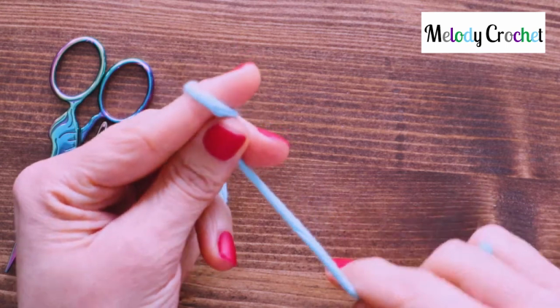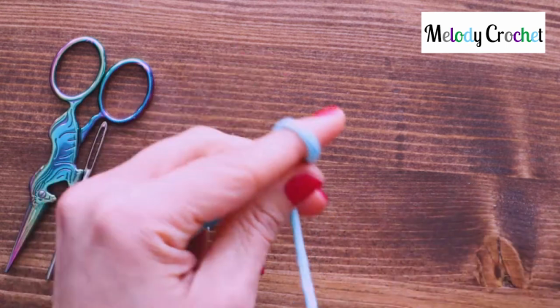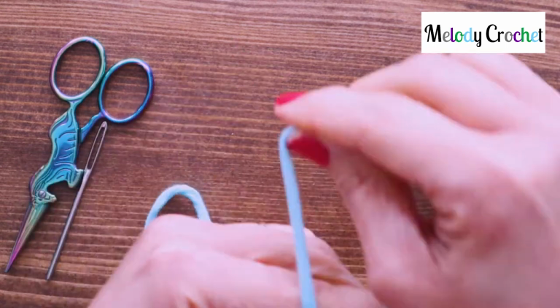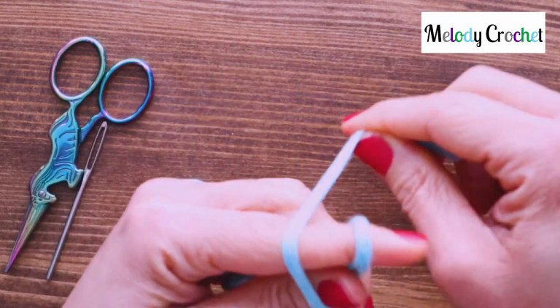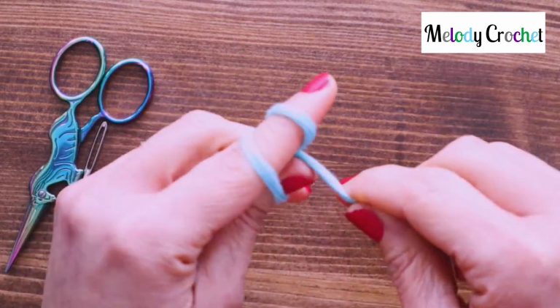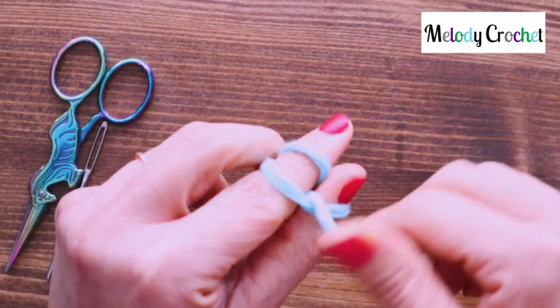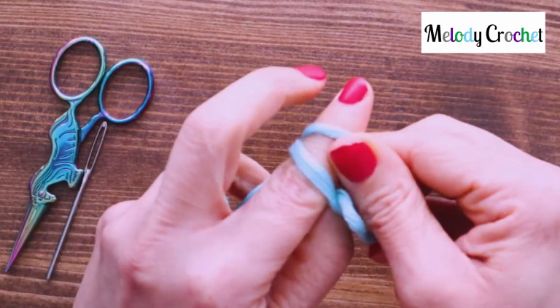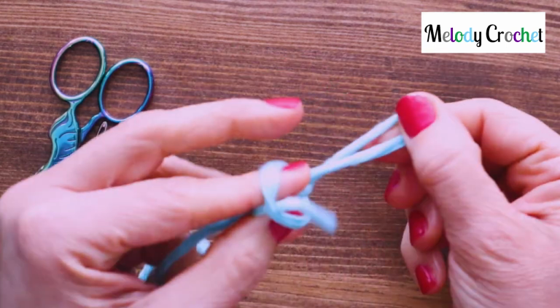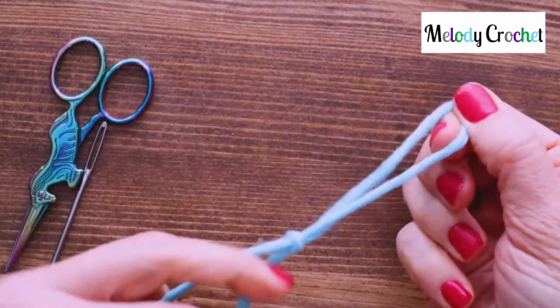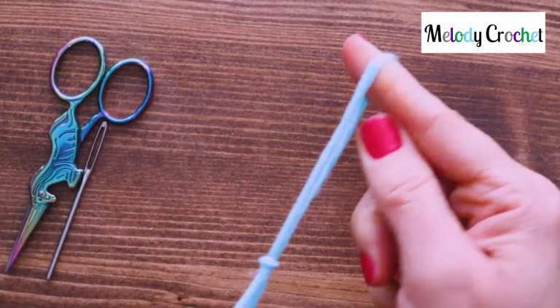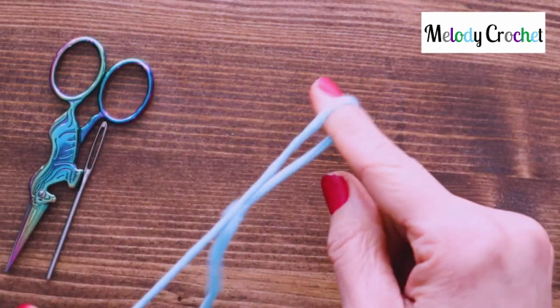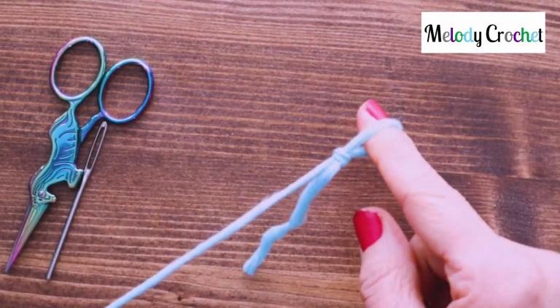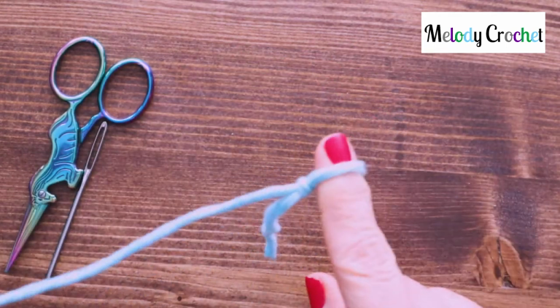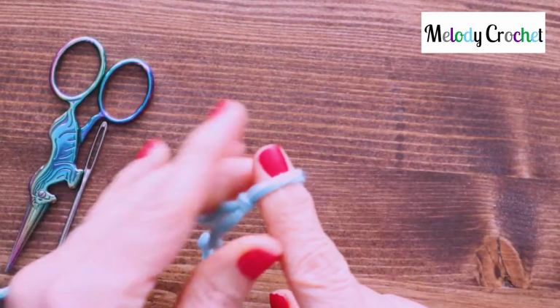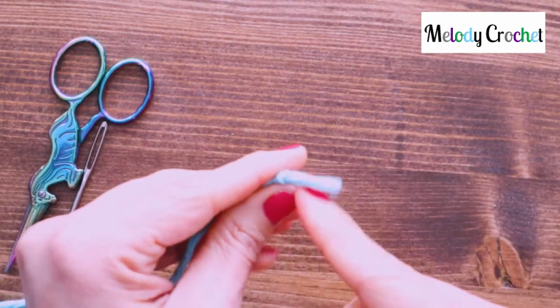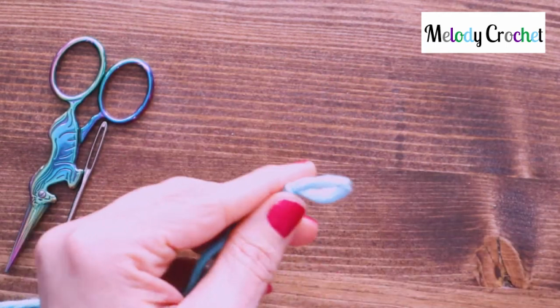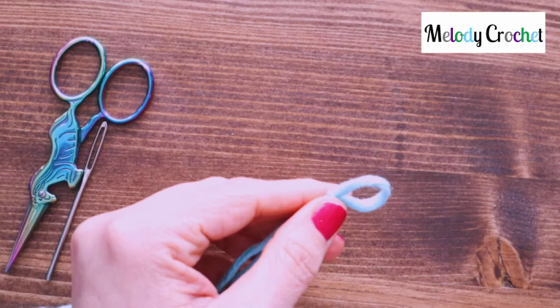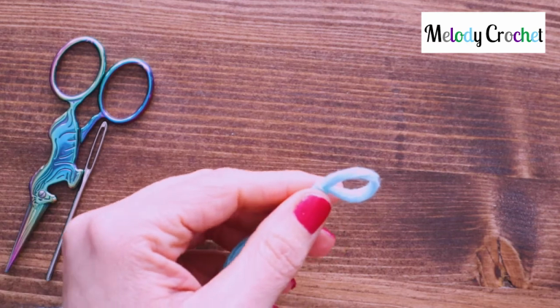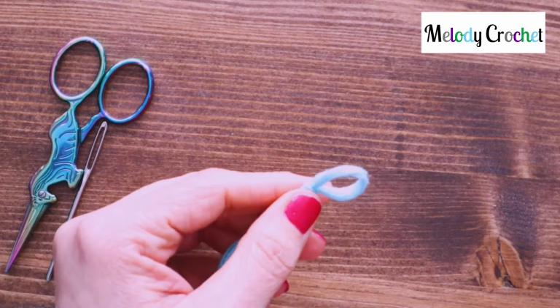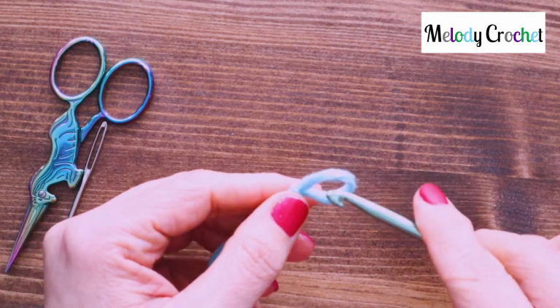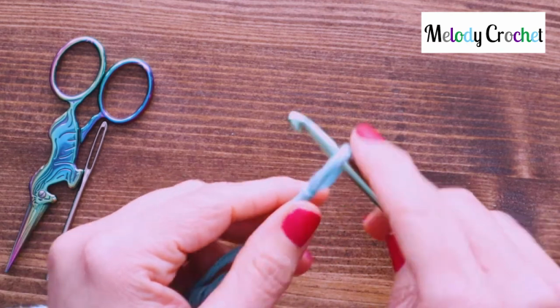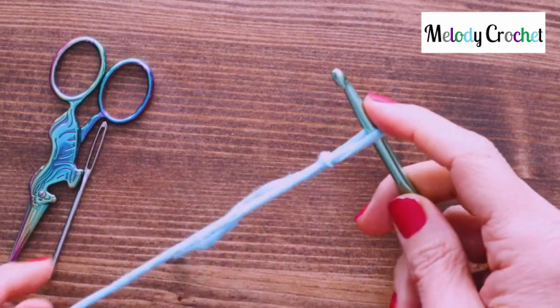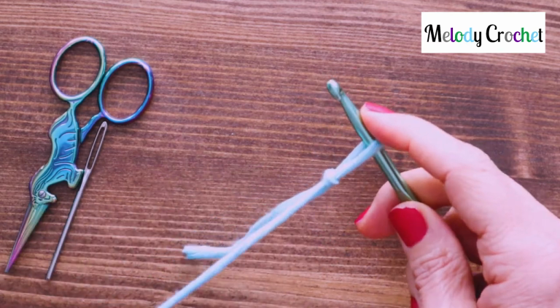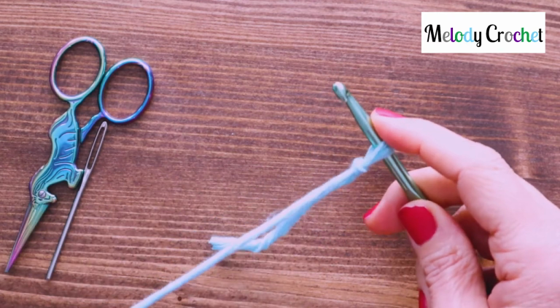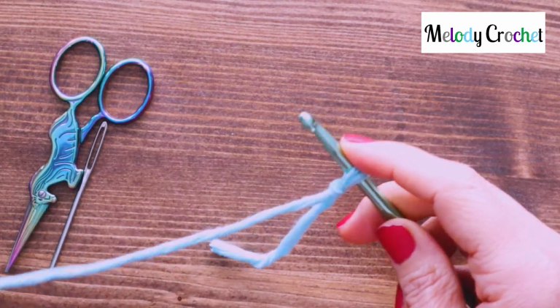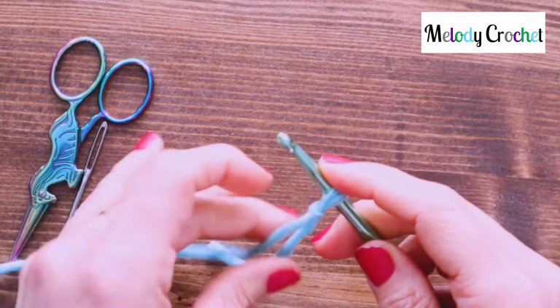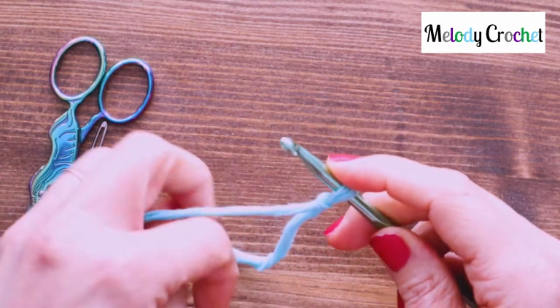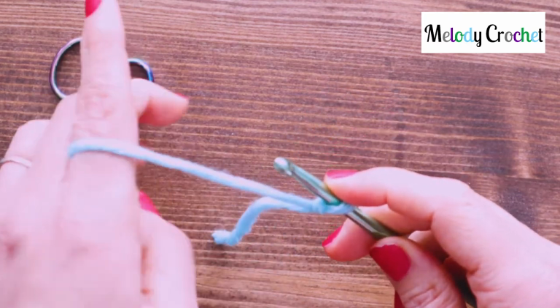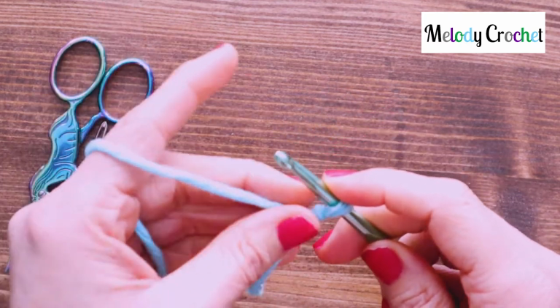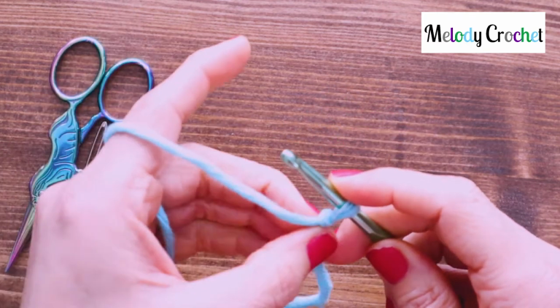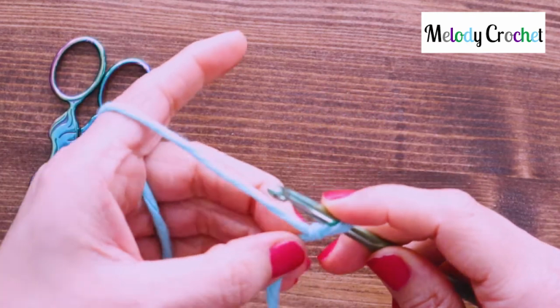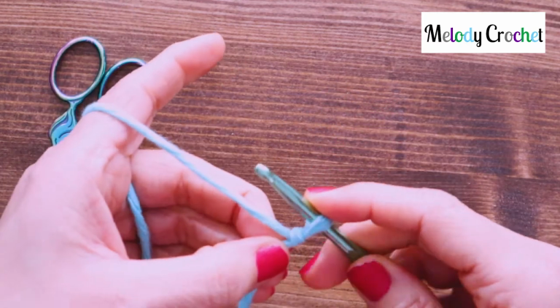First off I'm going to start with a slip knot. I have a video for all the things you see me do so feel free to check into that. I'll try and link everything below that you might need.